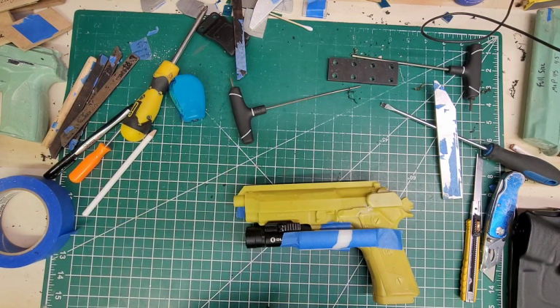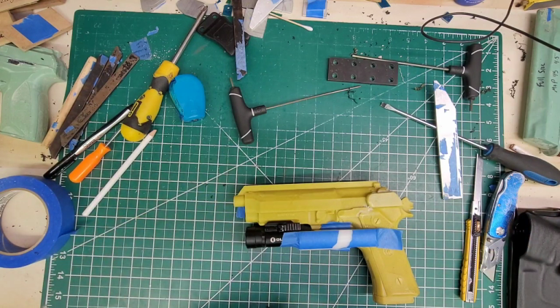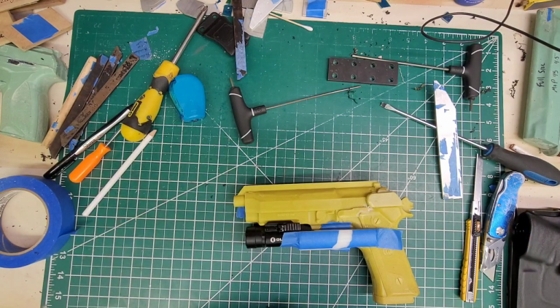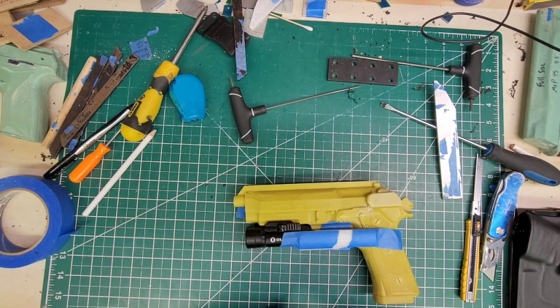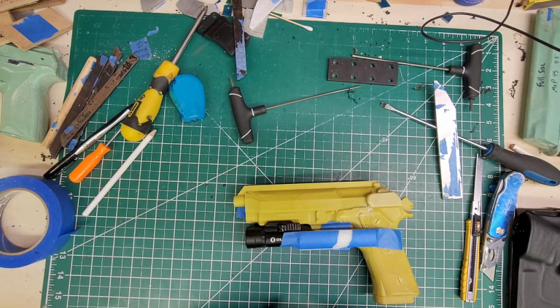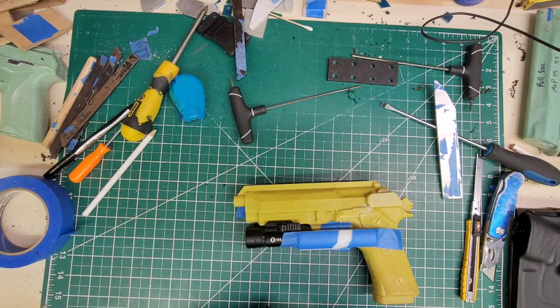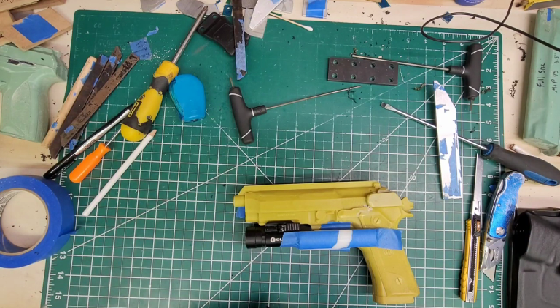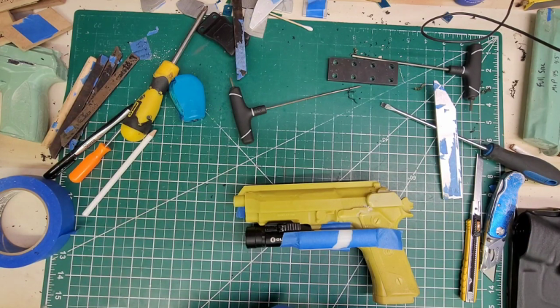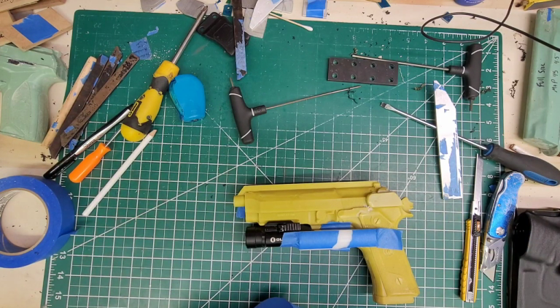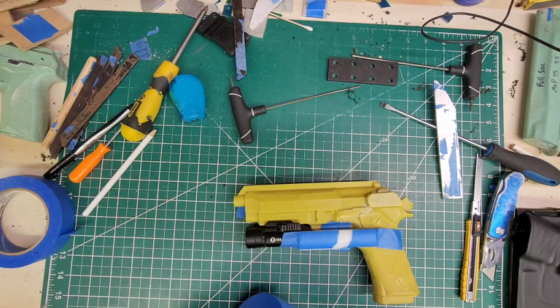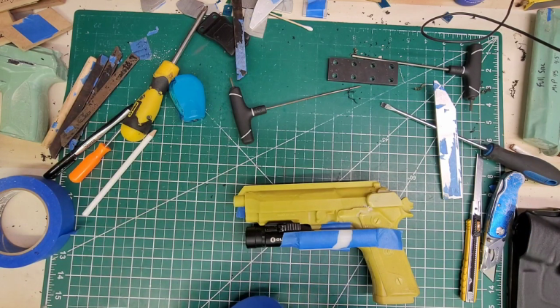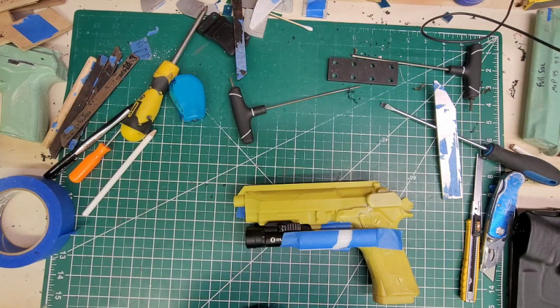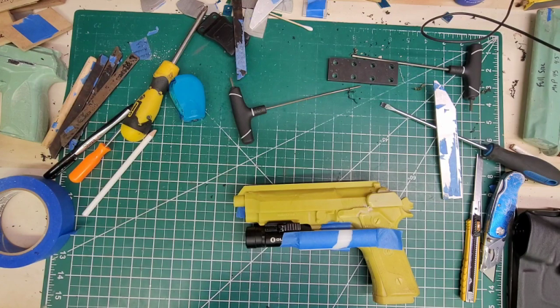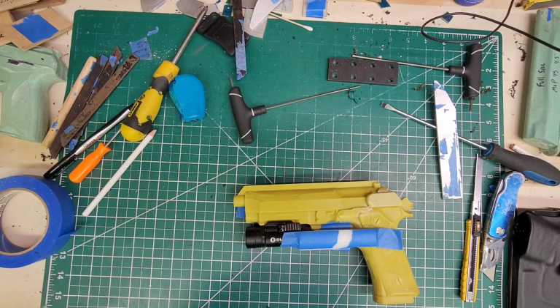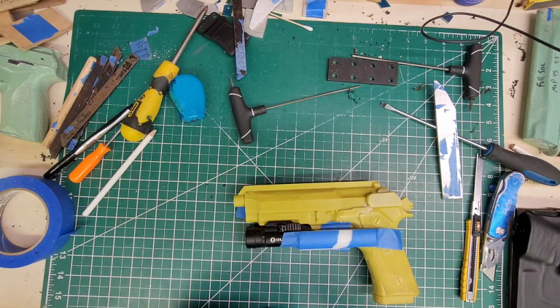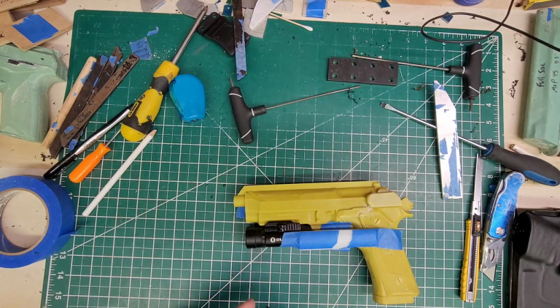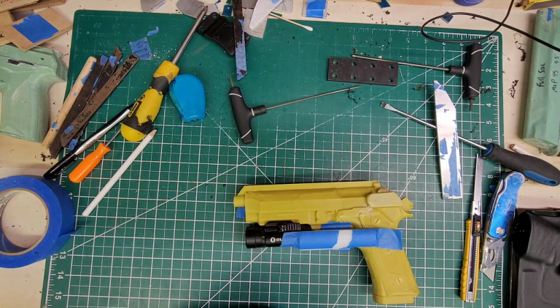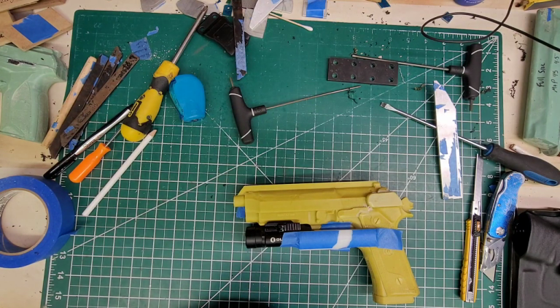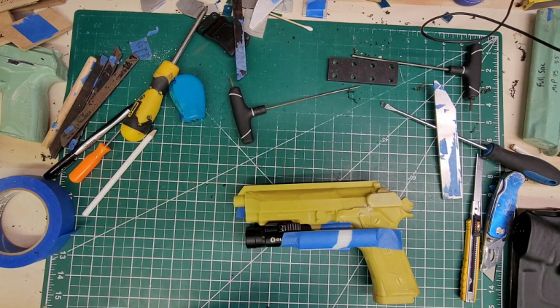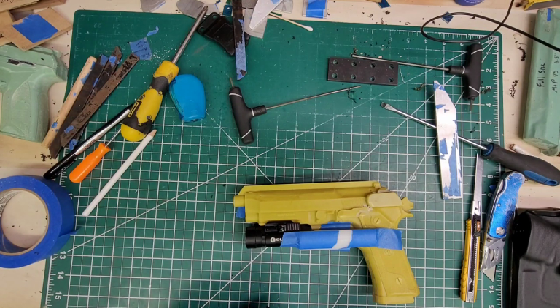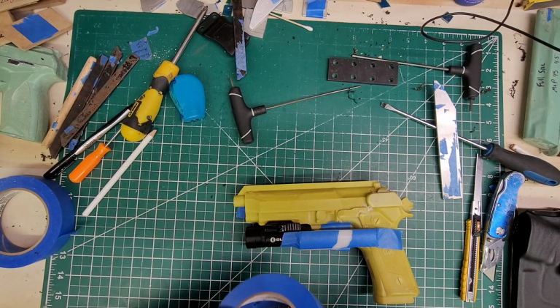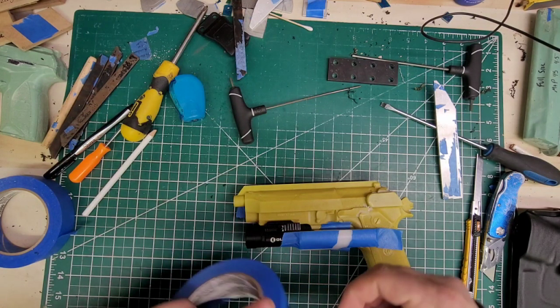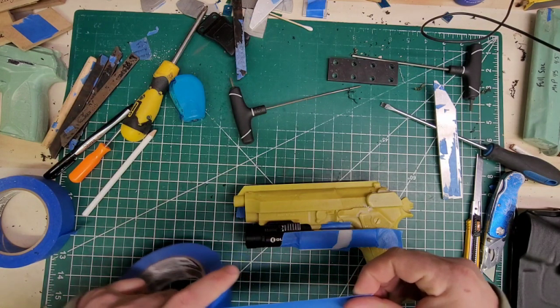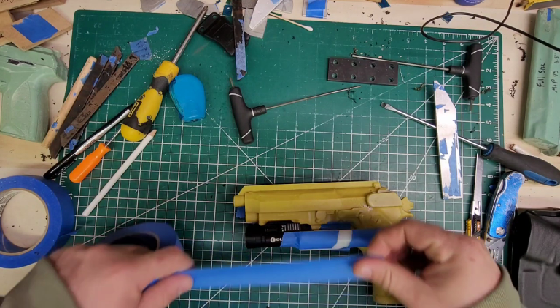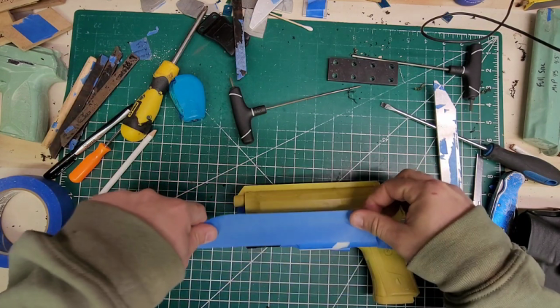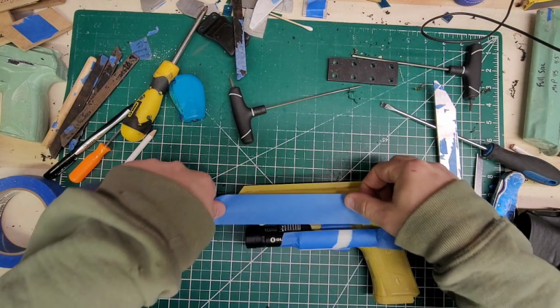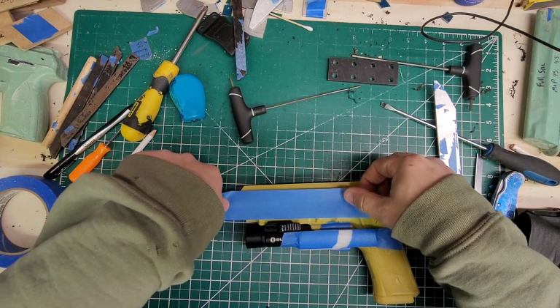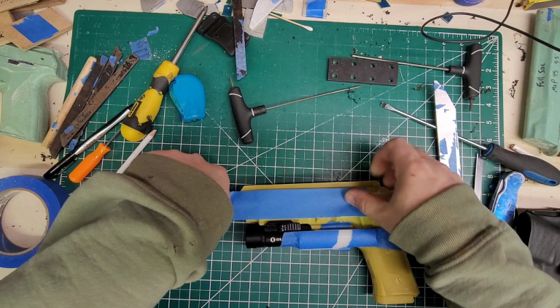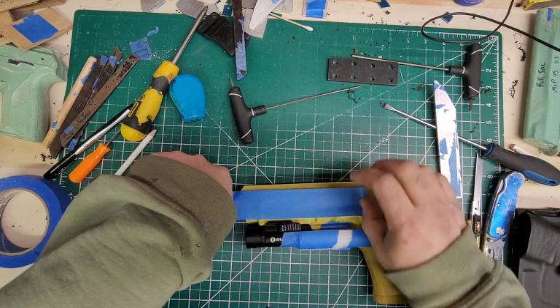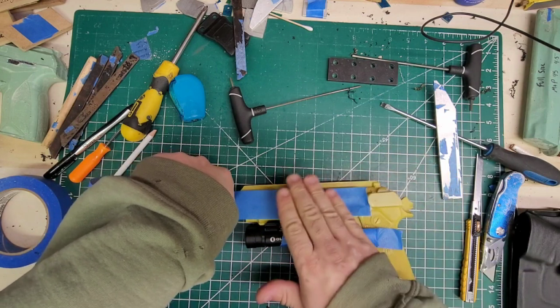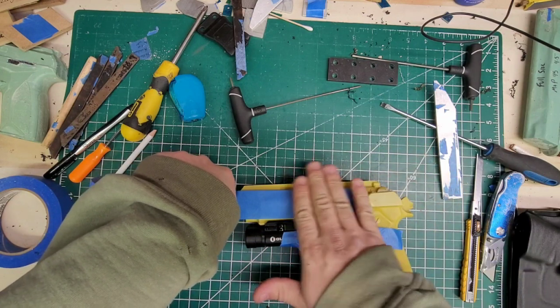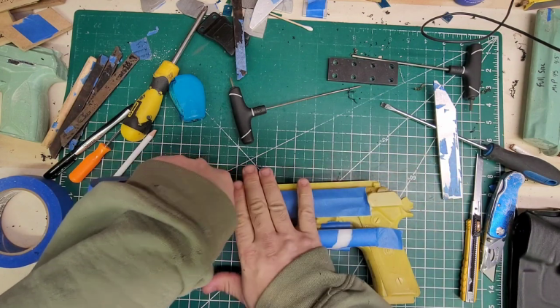The only thing I hate about this tape — the slightest nick on the side, or if you don't pull it perfectly, it breaks apart.